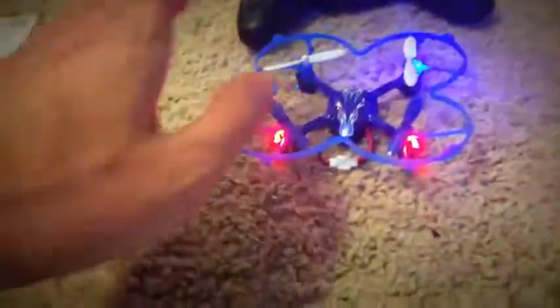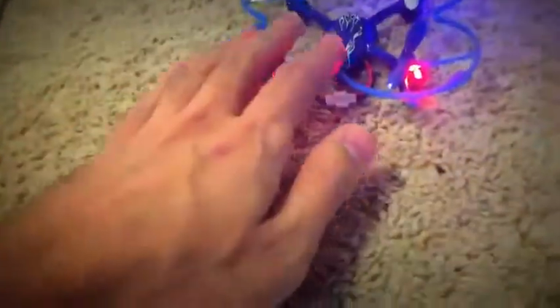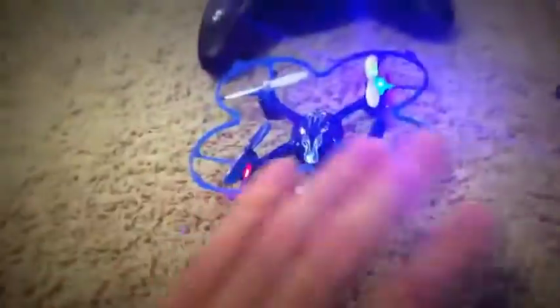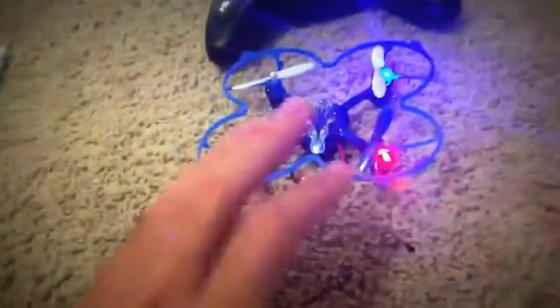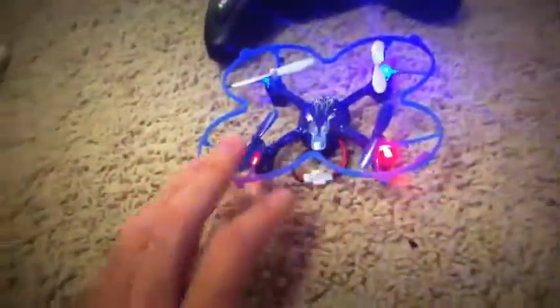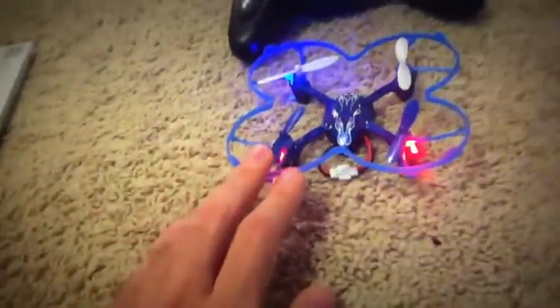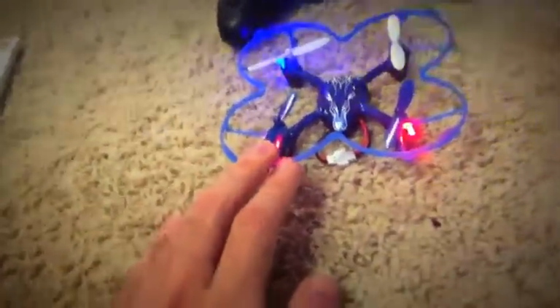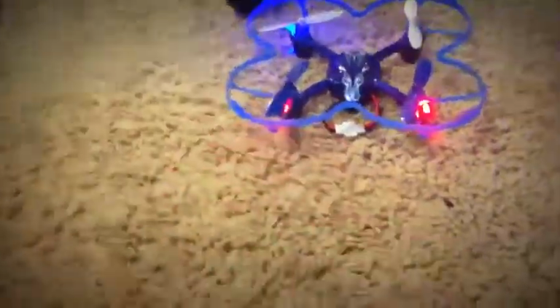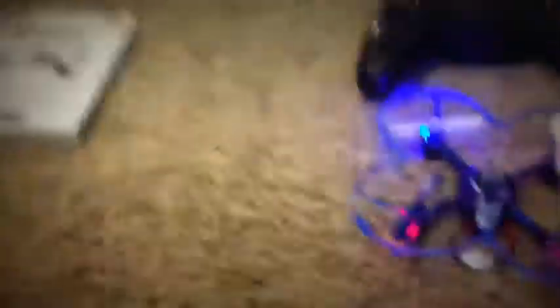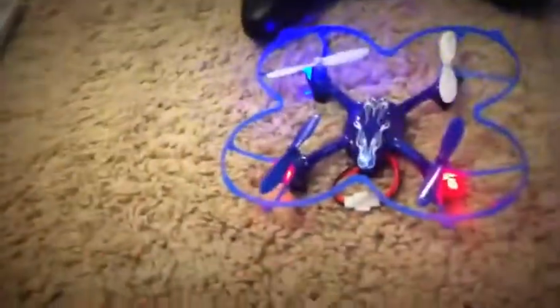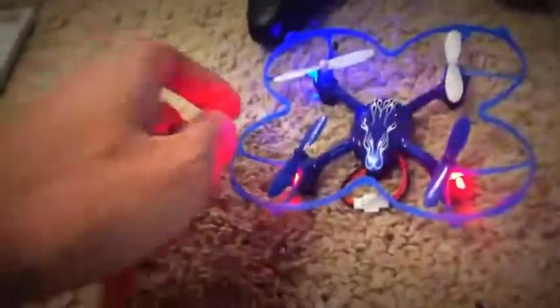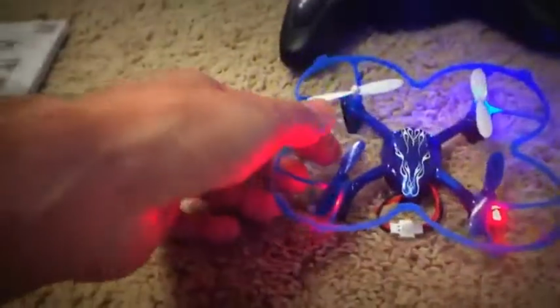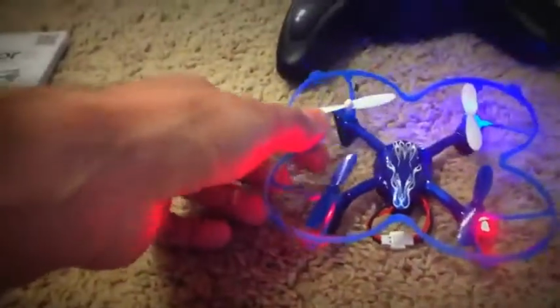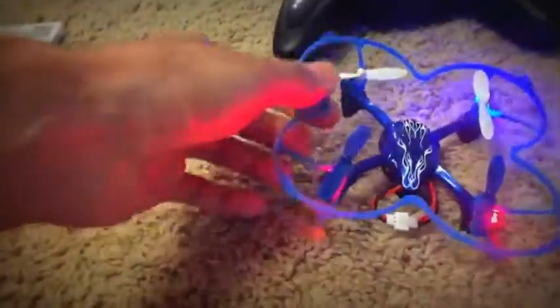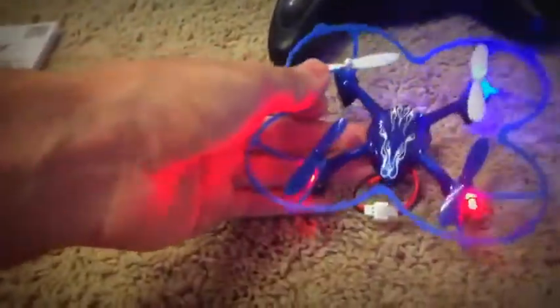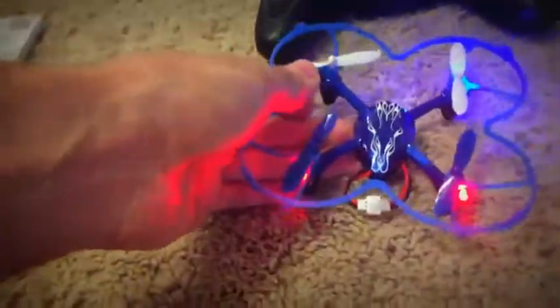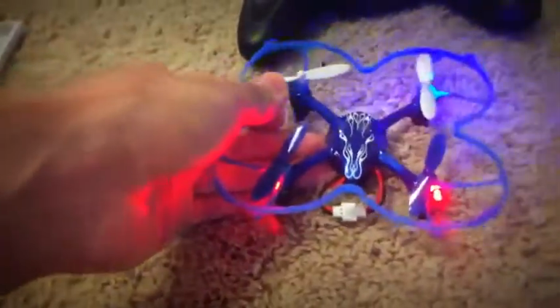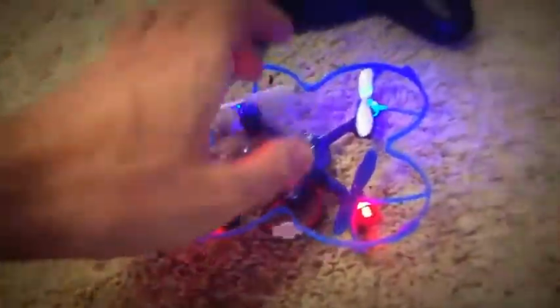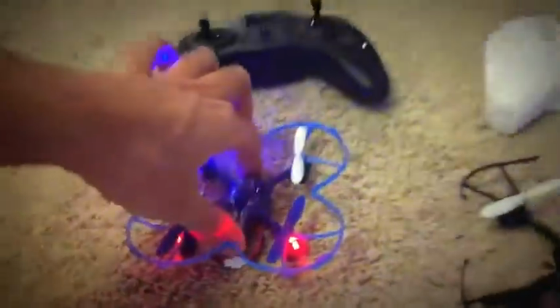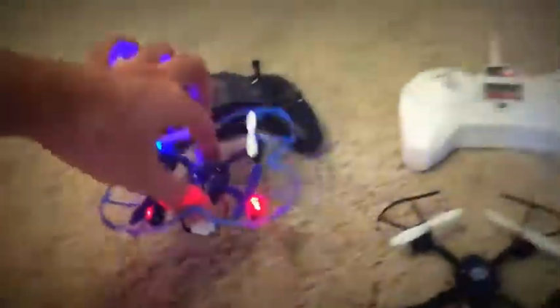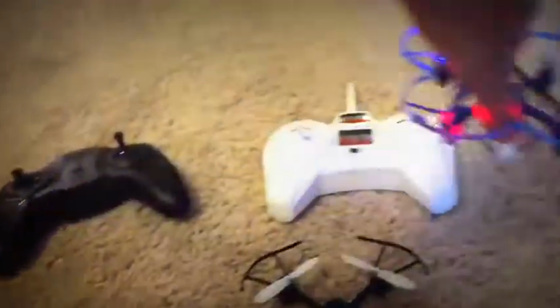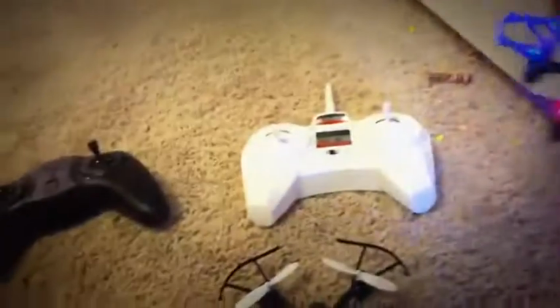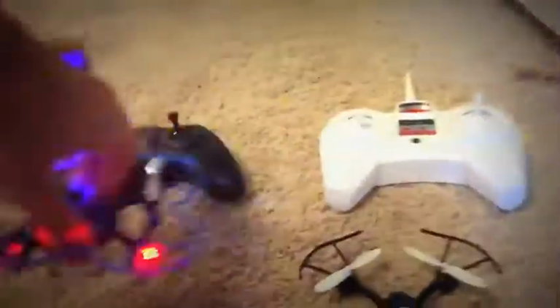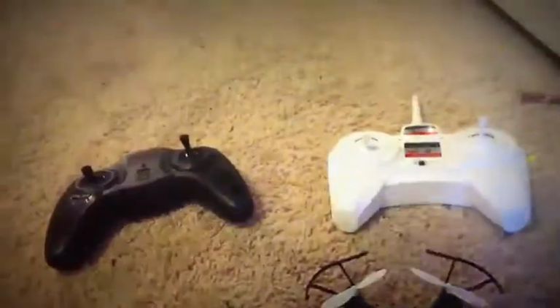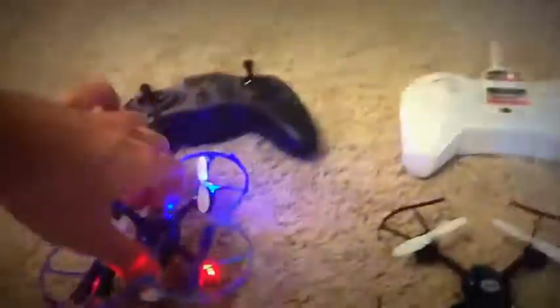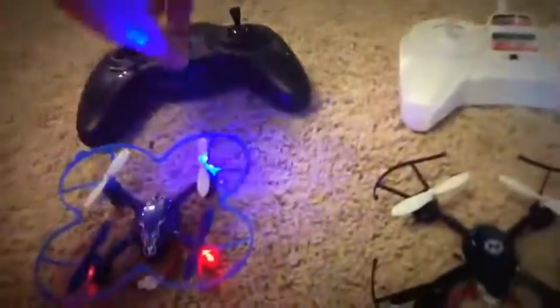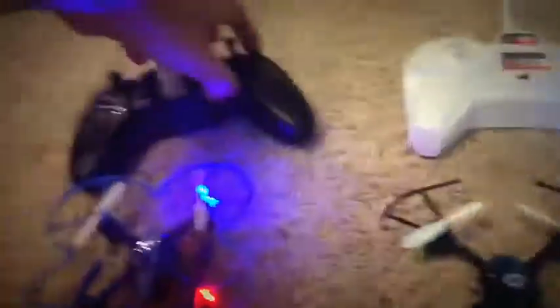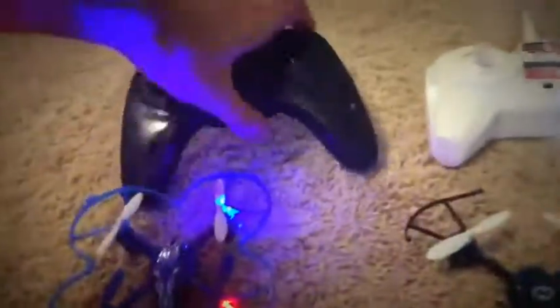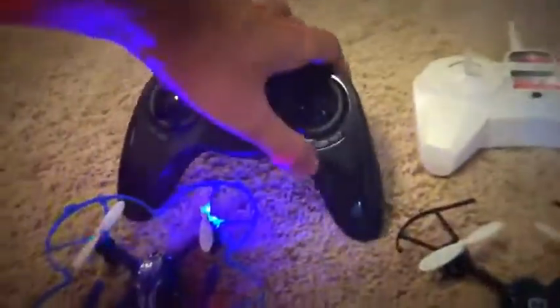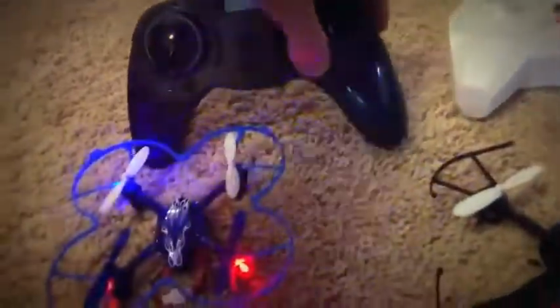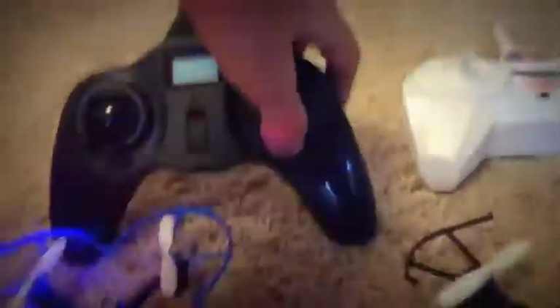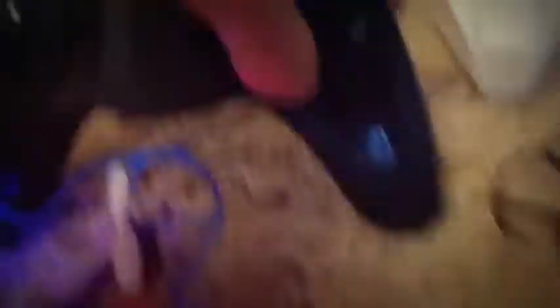This one came horribly uncalibrated — it says I have to calibrate it. I didn't even bother doing it. So when I first started flying, the thing was just flying sideways all the time.